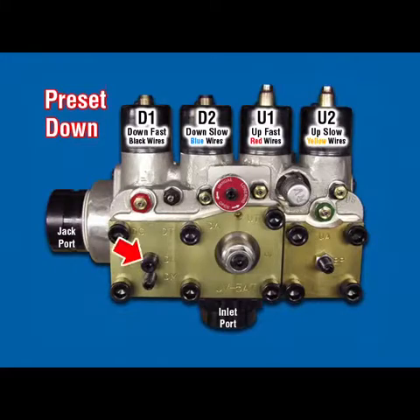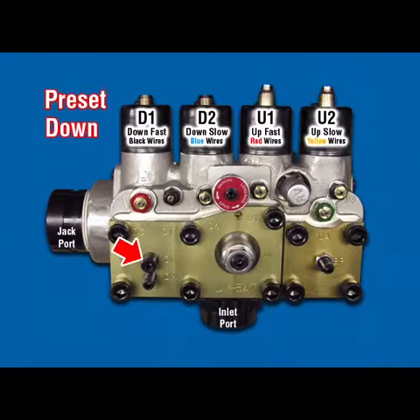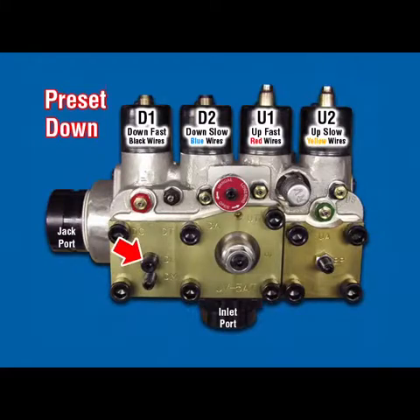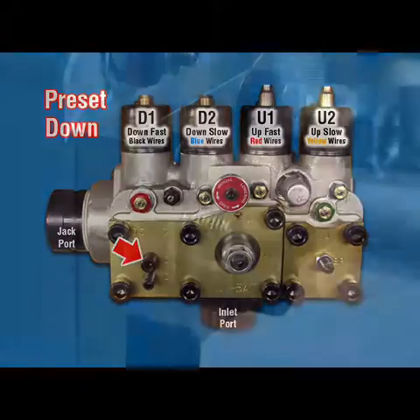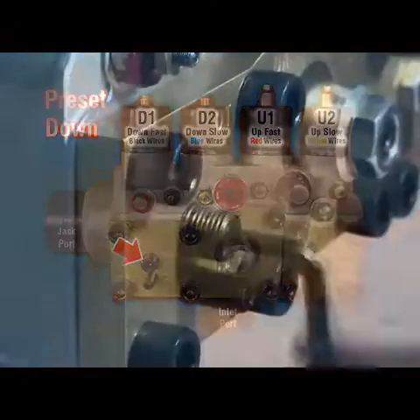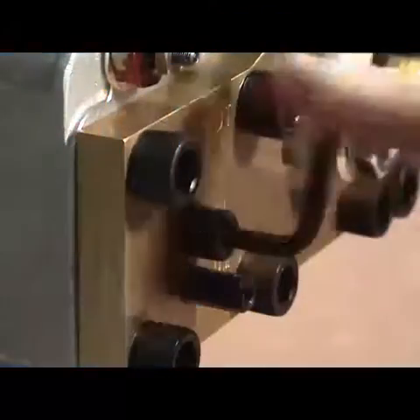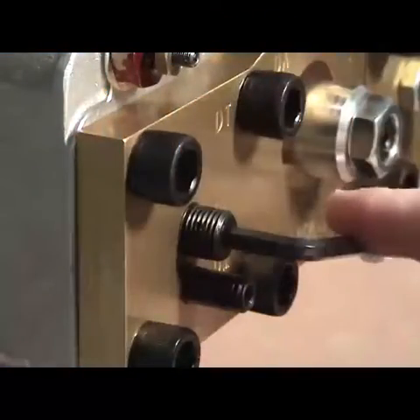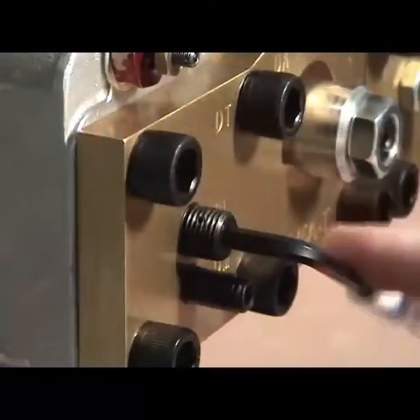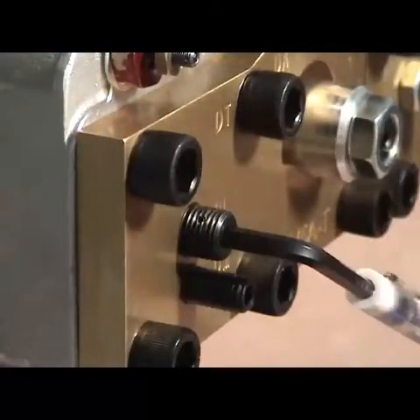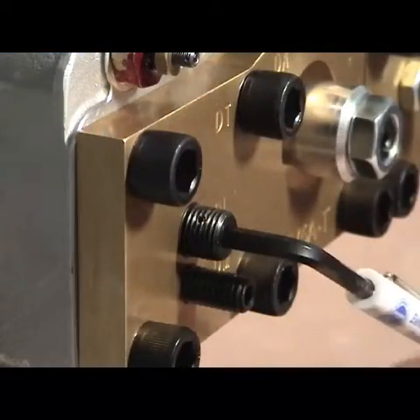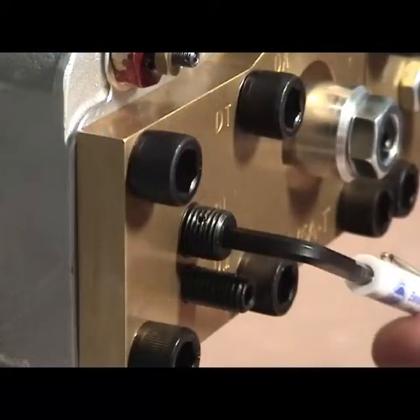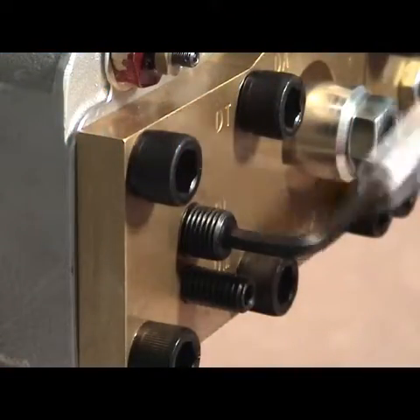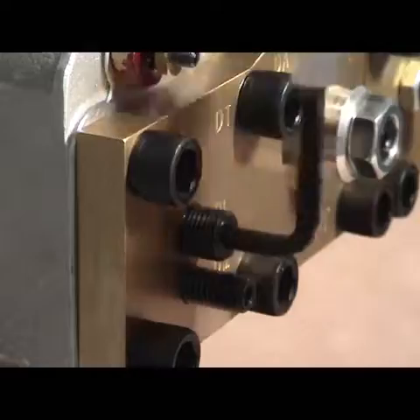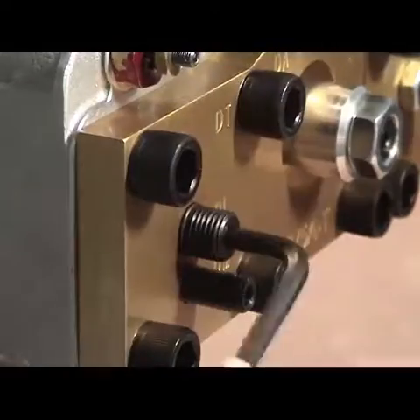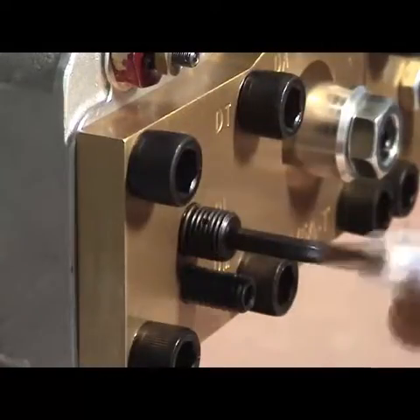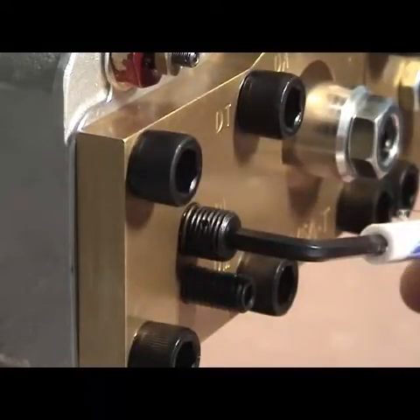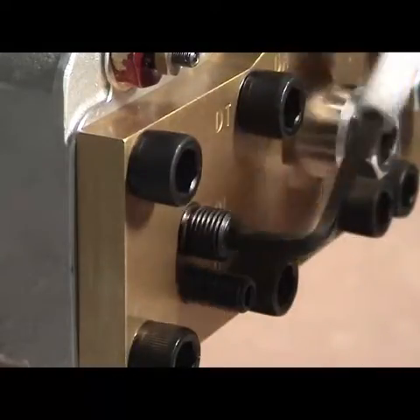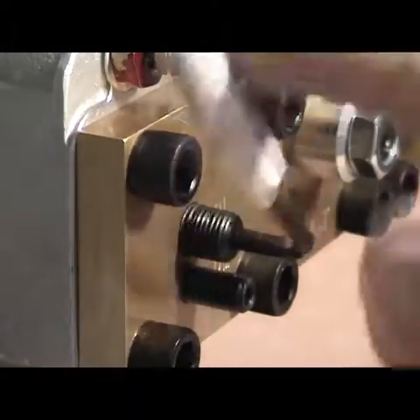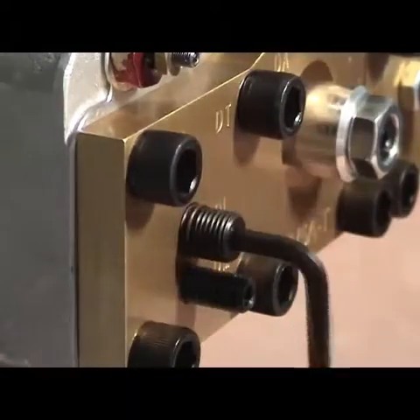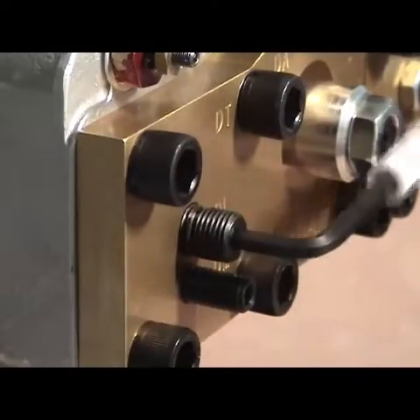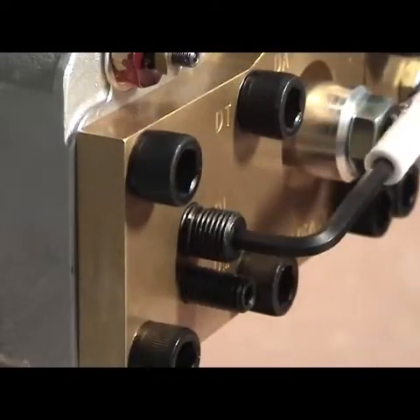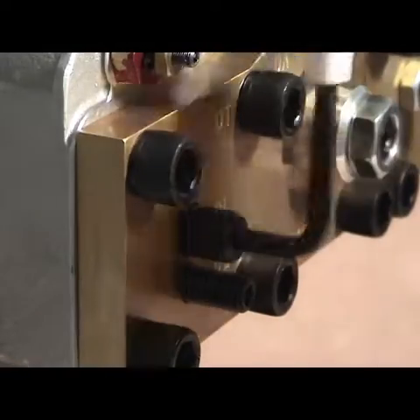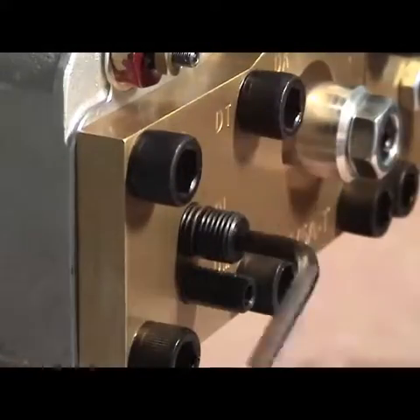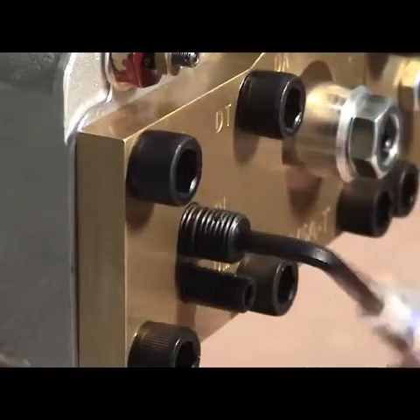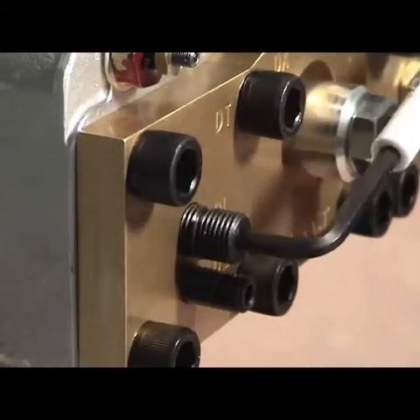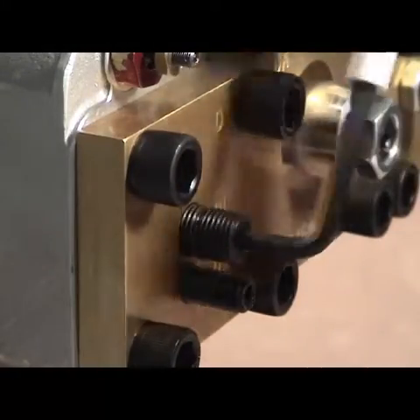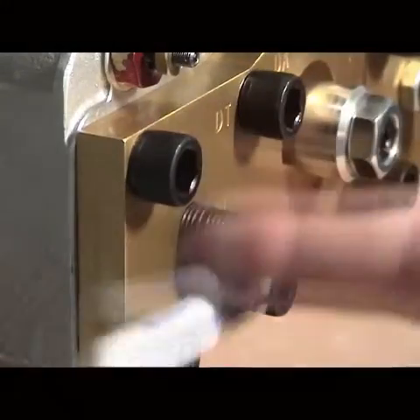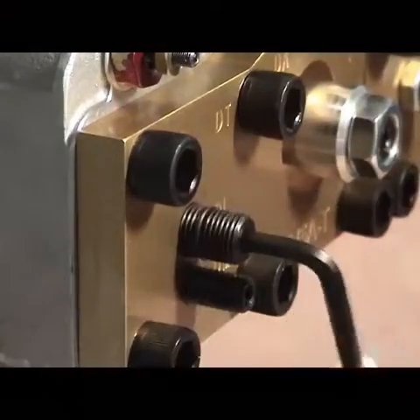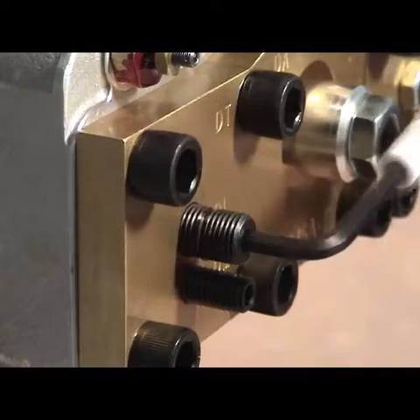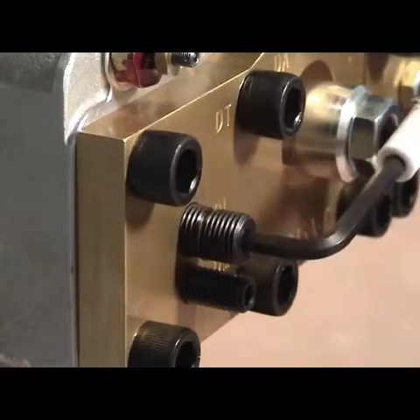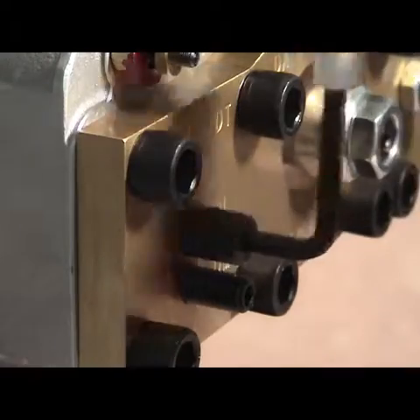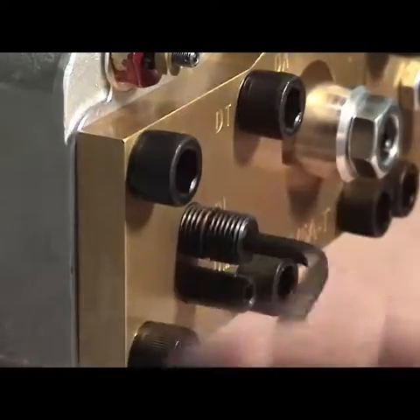DL Down Leveling: Turn clockwise to stop, then counter-clockwise 5.5 turns. Turning this adjuster clockwise provides slower down-leveling speed.